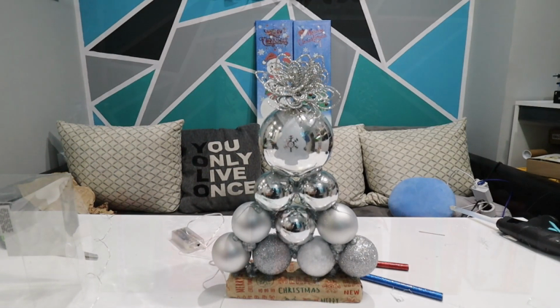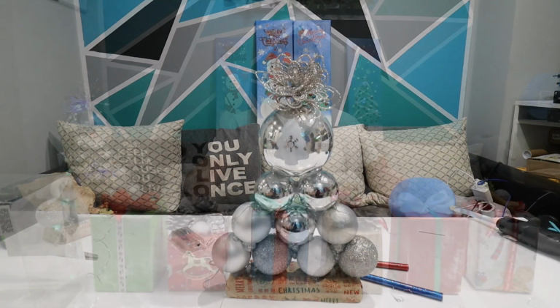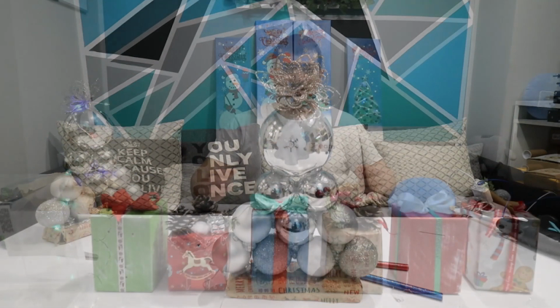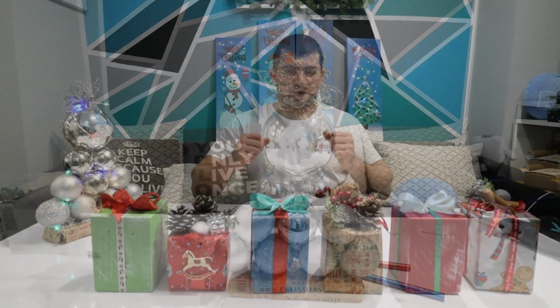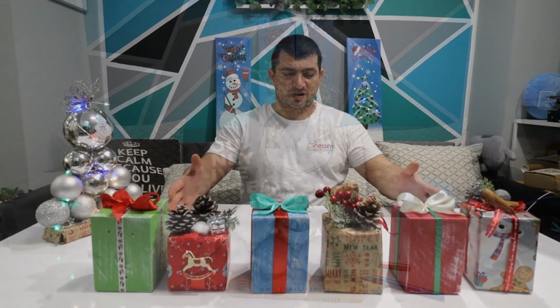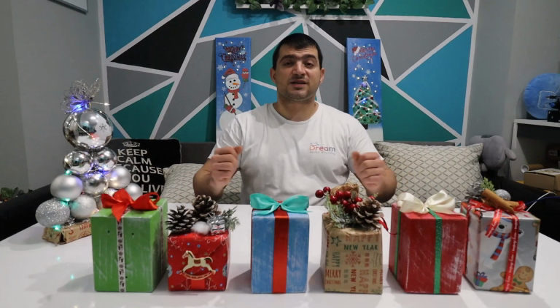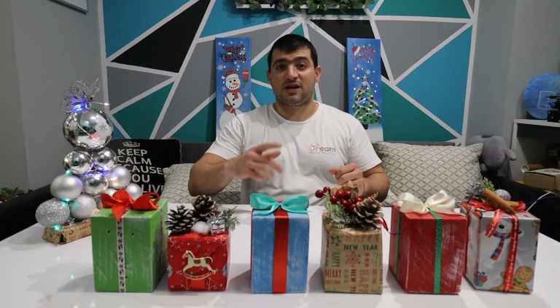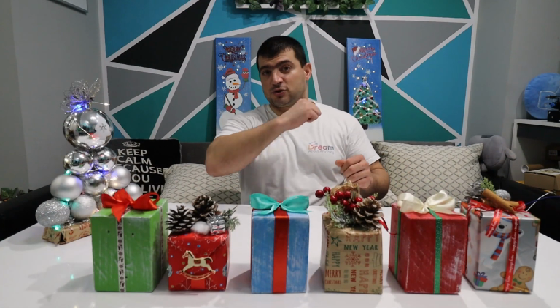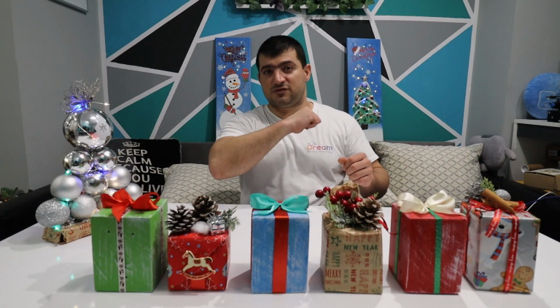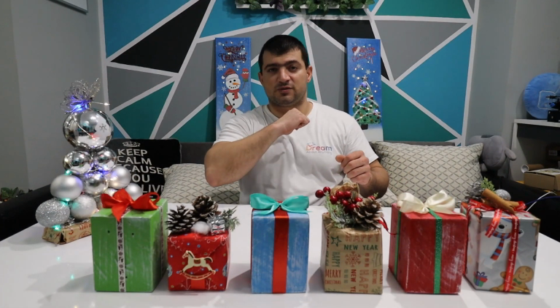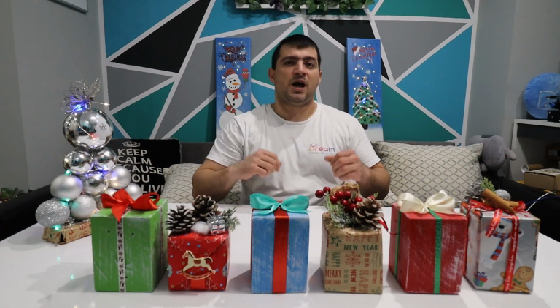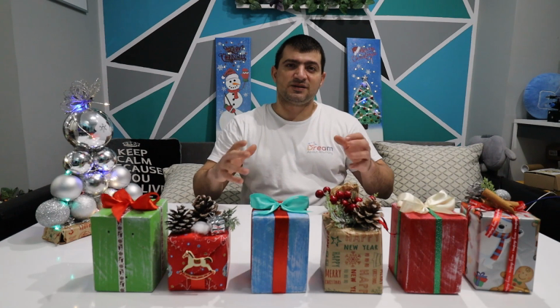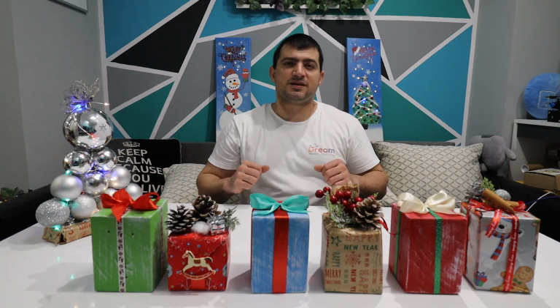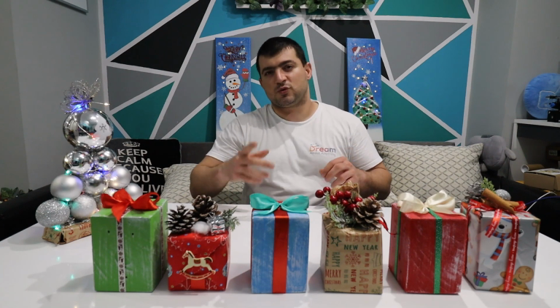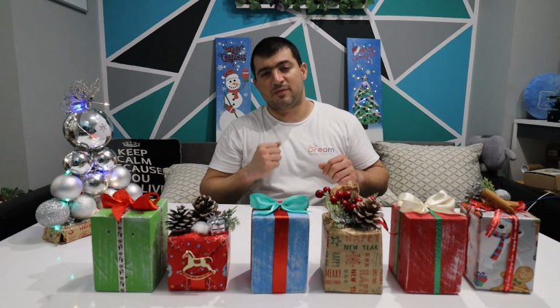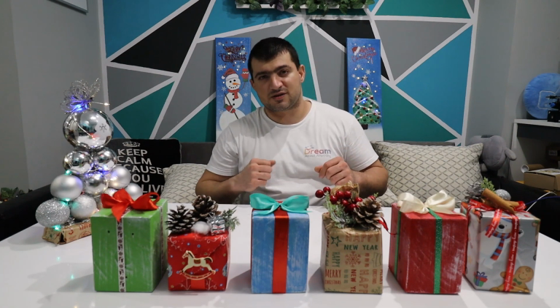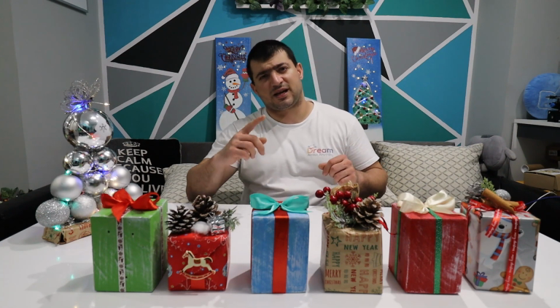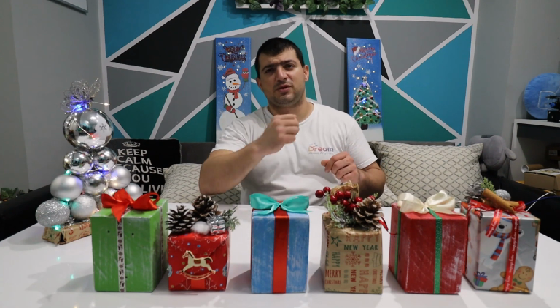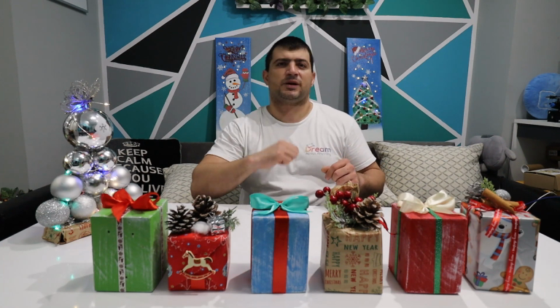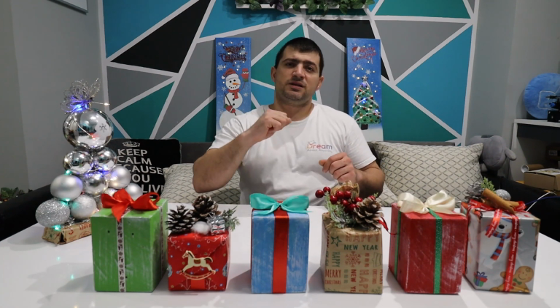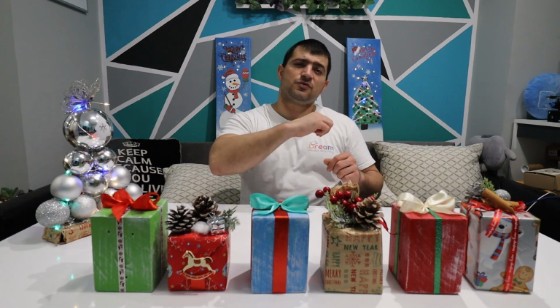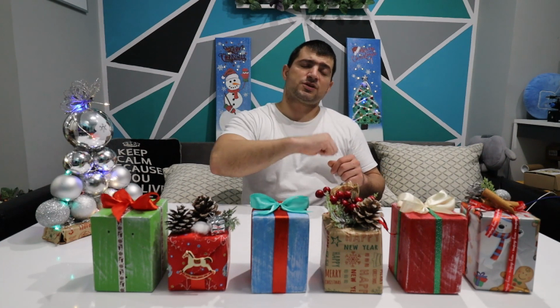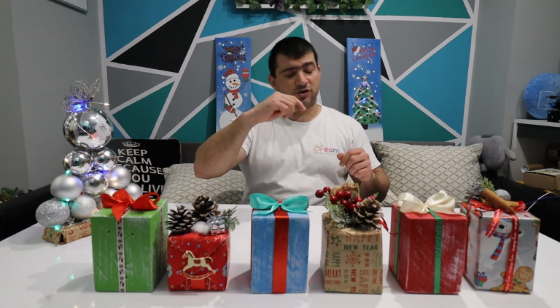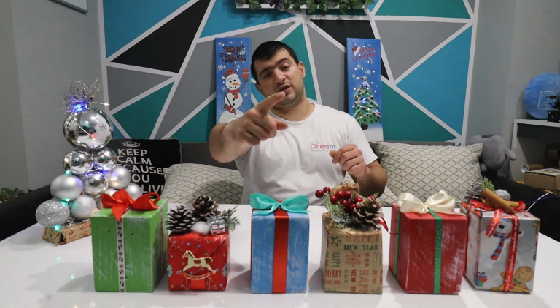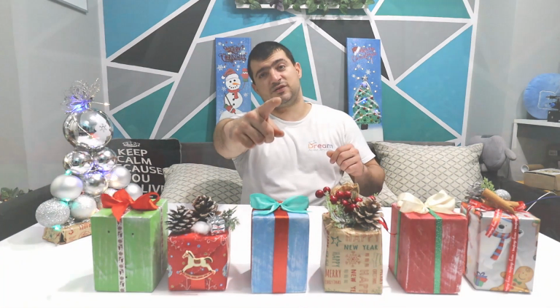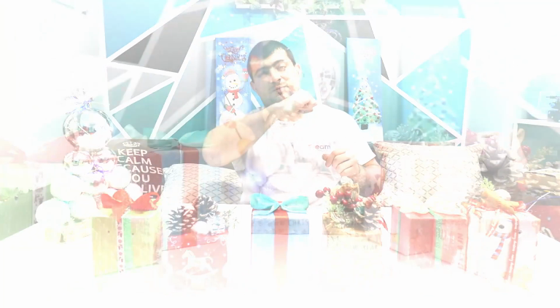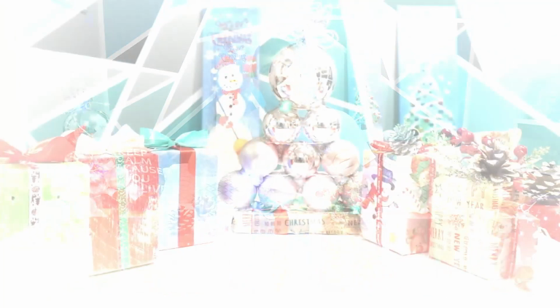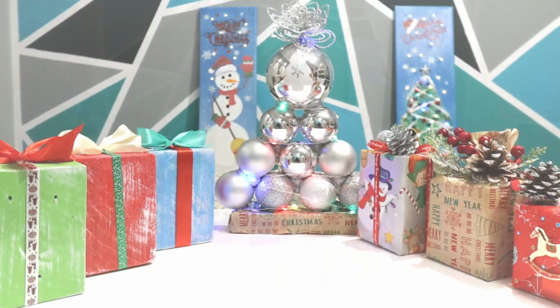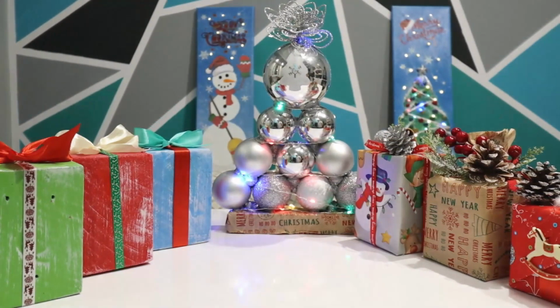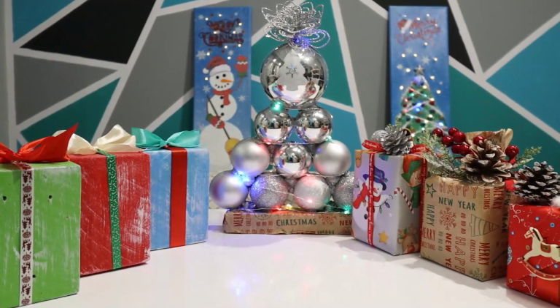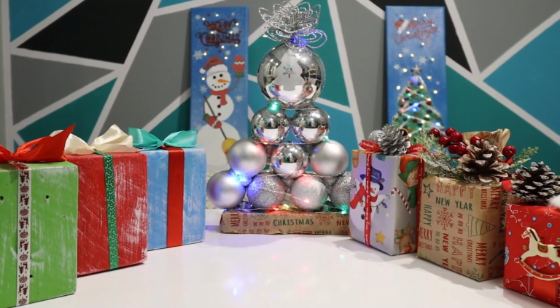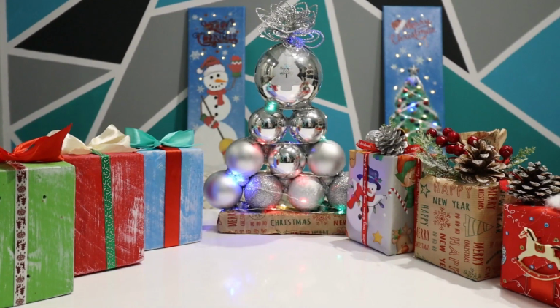With those Christmas crafts I finished today's video, dreamers. All that remains is to wish you a Merry Christmas and a Happy New Year. Thank you for watching — see you in the next video. Bye bye!